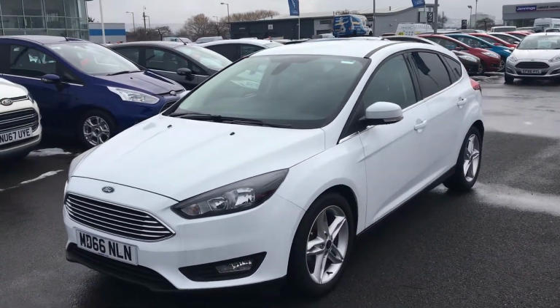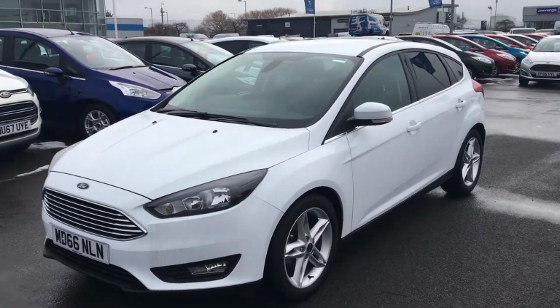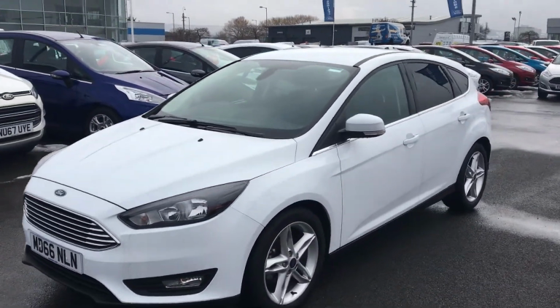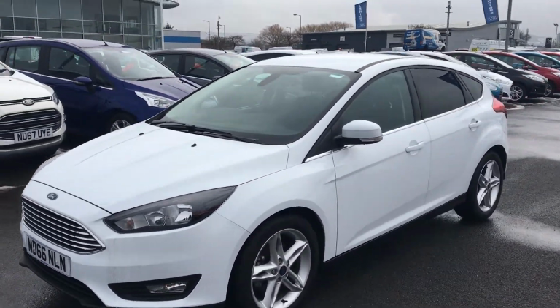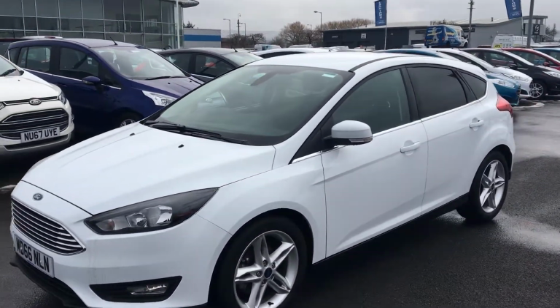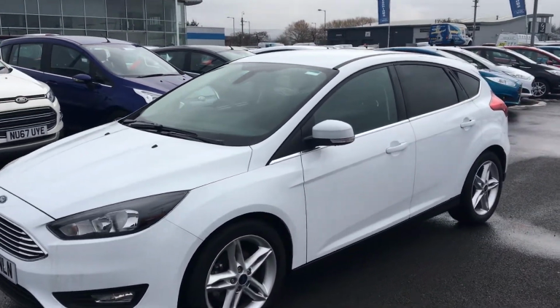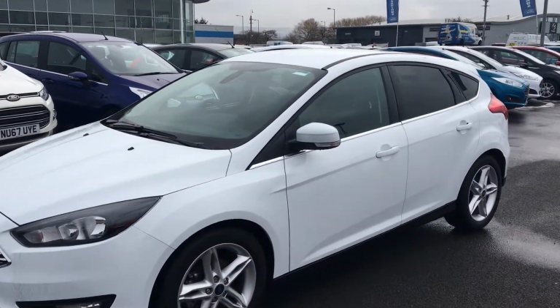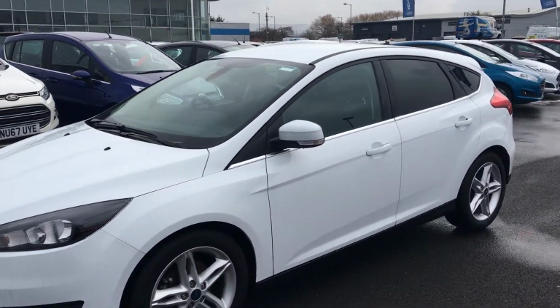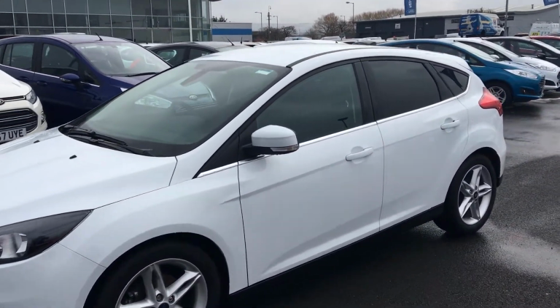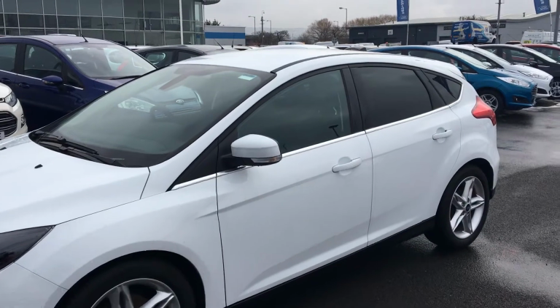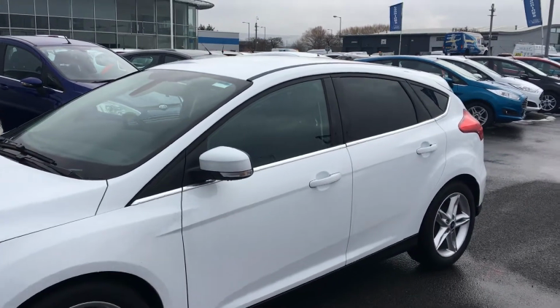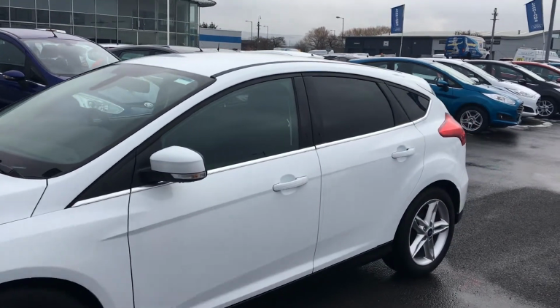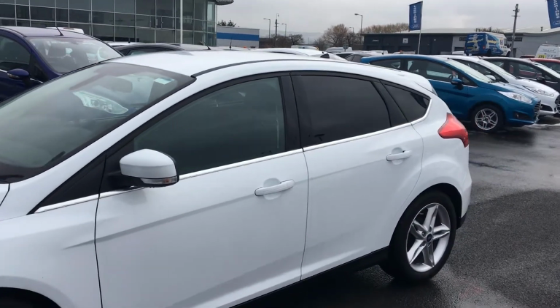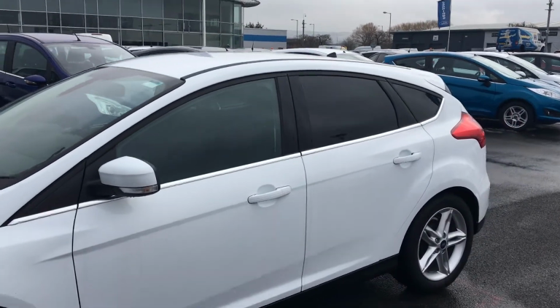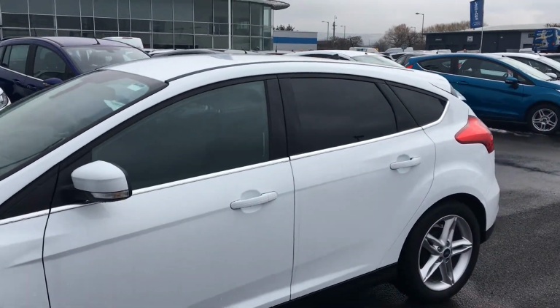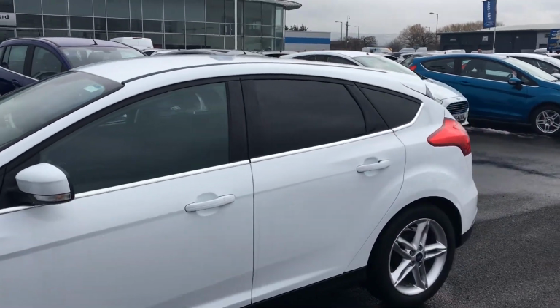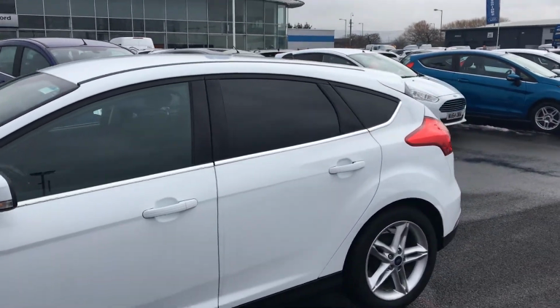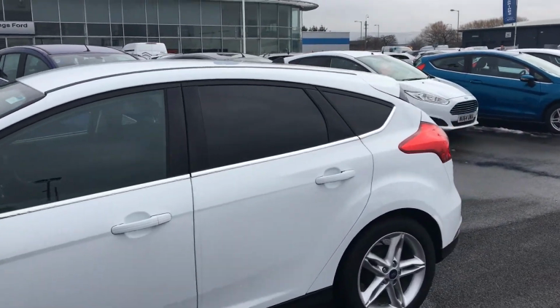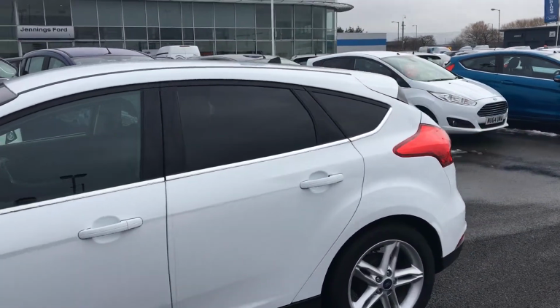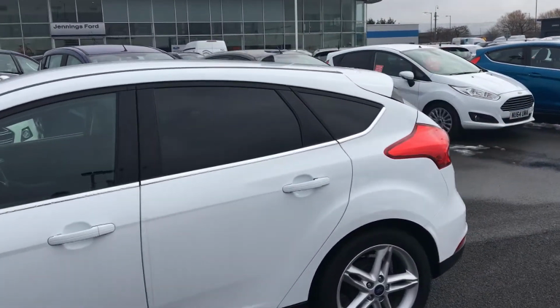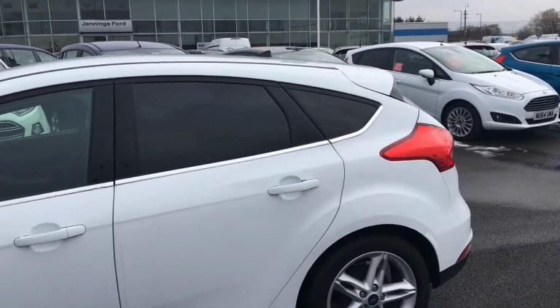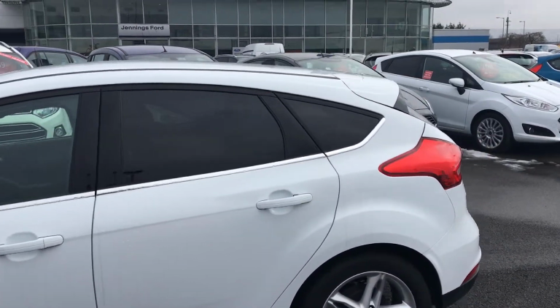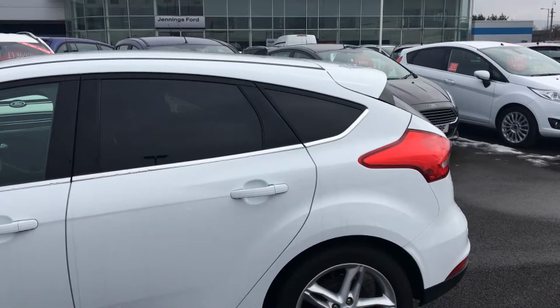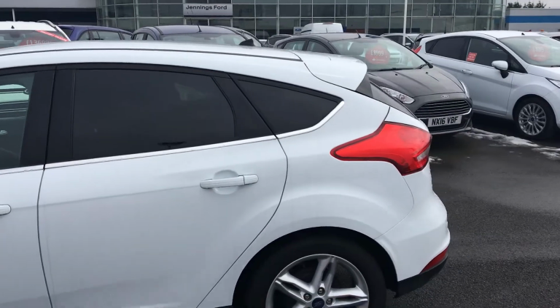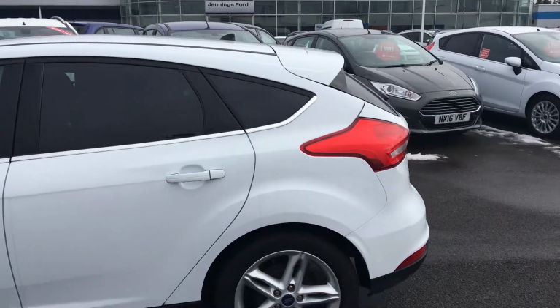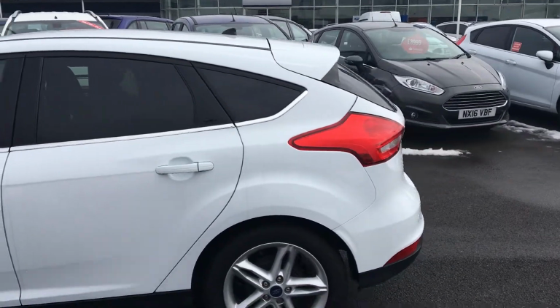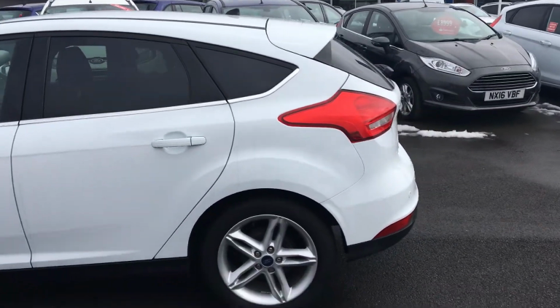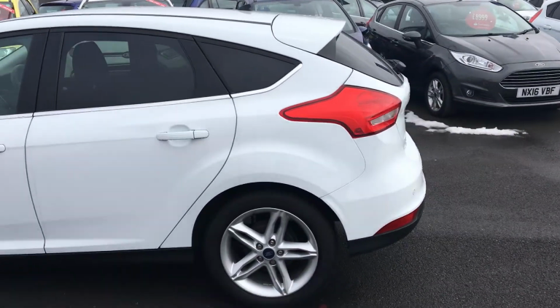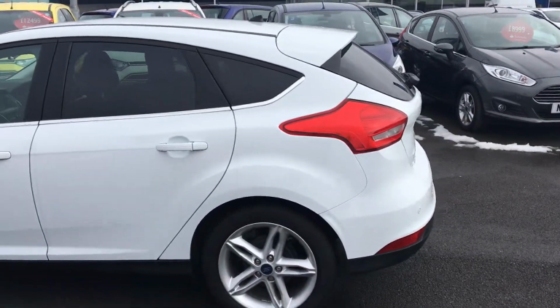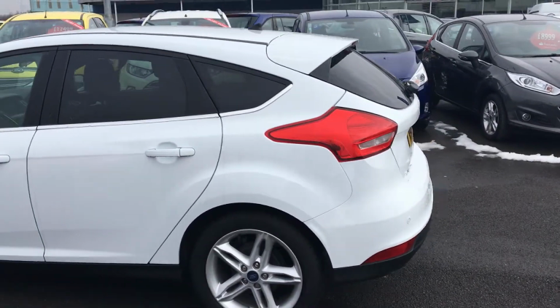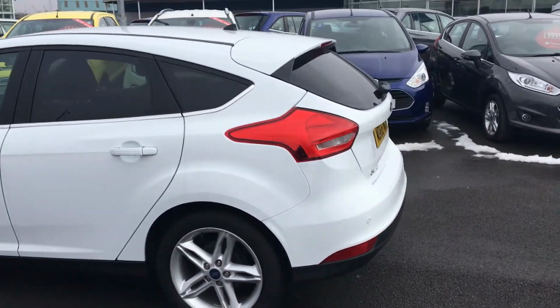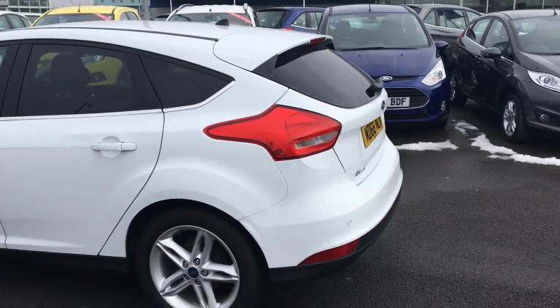This car comes with LED daytime running lights and front fog lights. It also has a chrome belt line across the middle of the car and rear privacy glass to give it a stylish look, as well as some nice 17-inch alloy wheels.